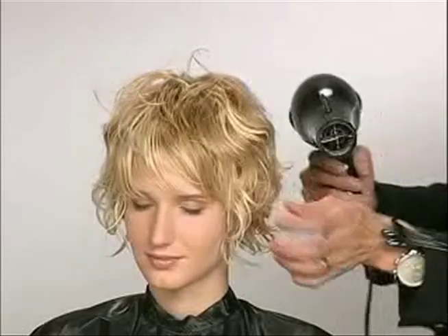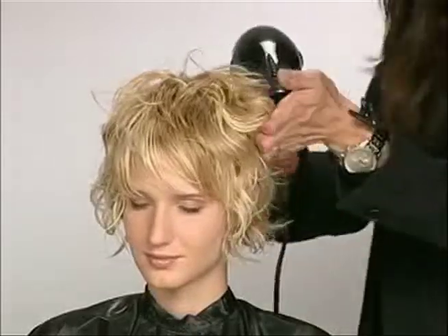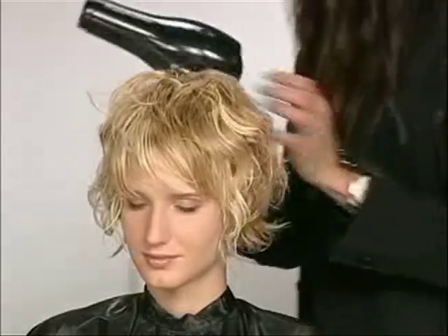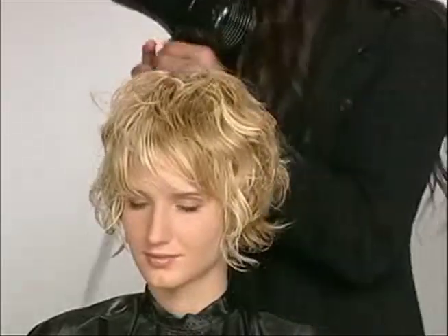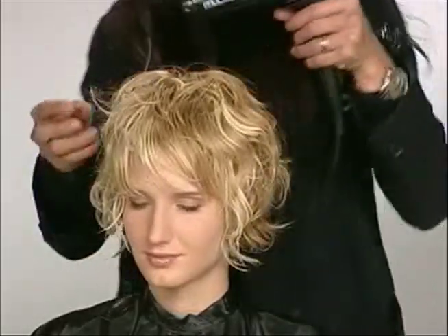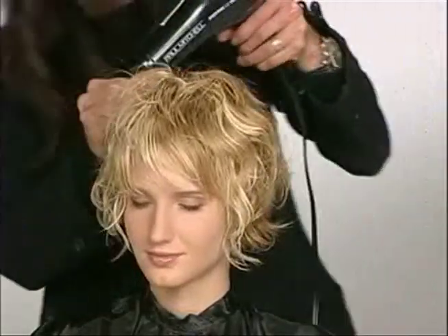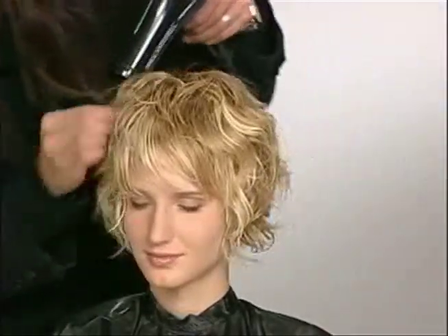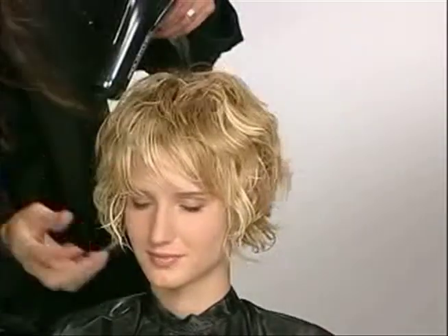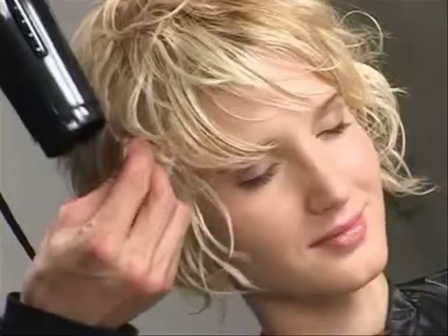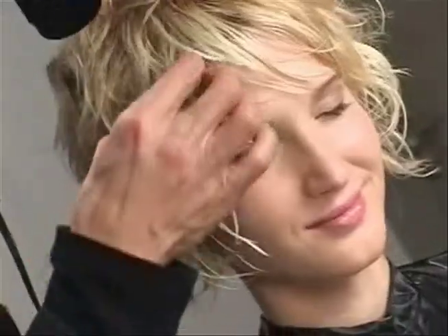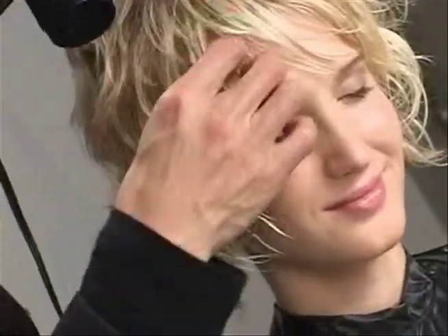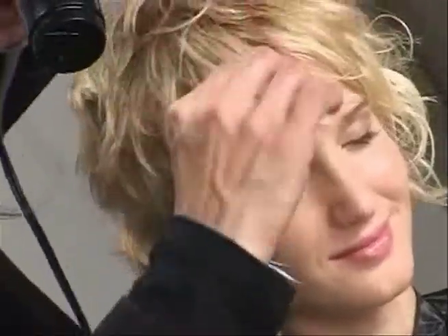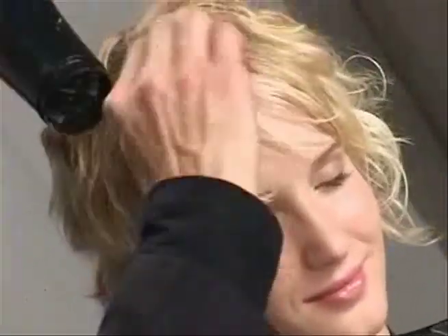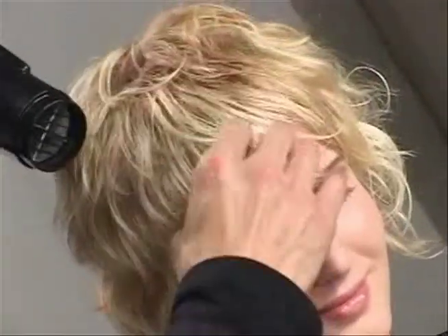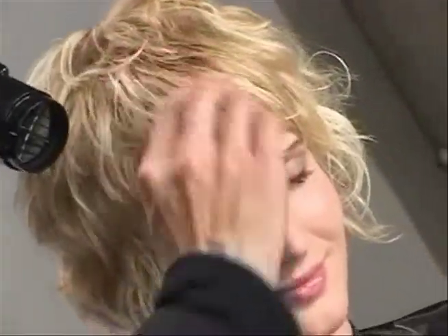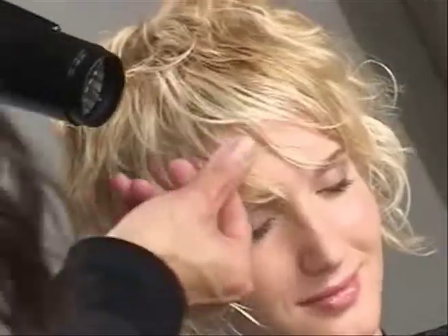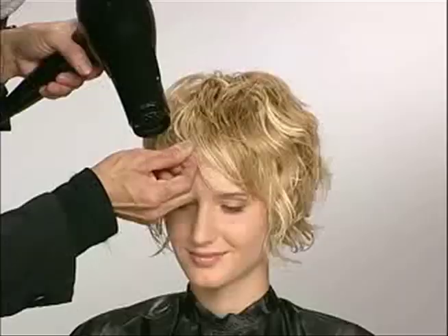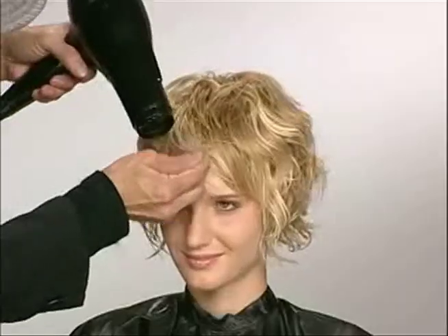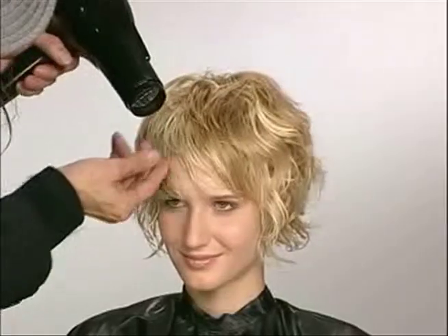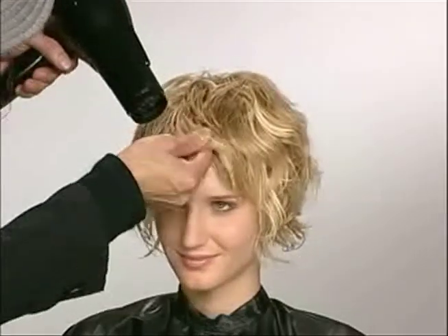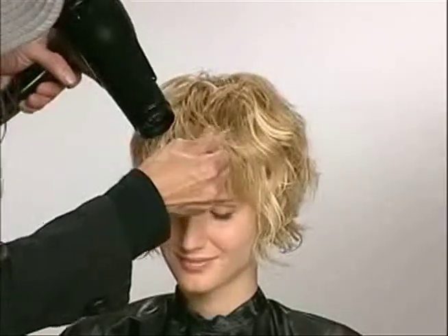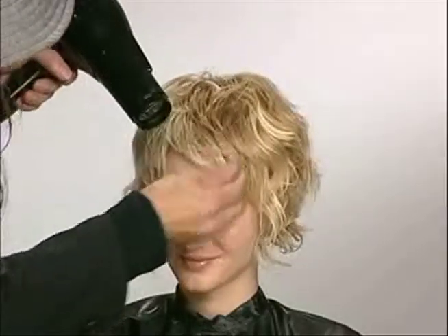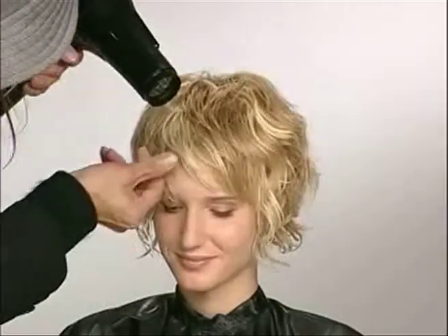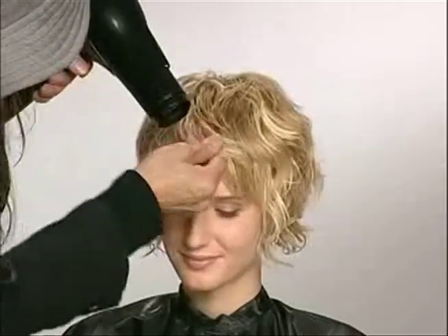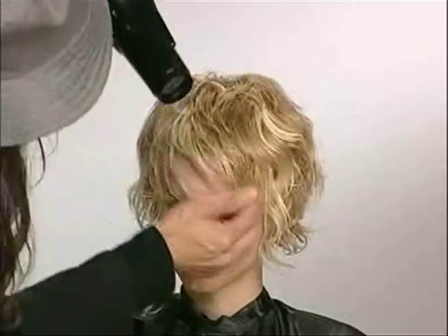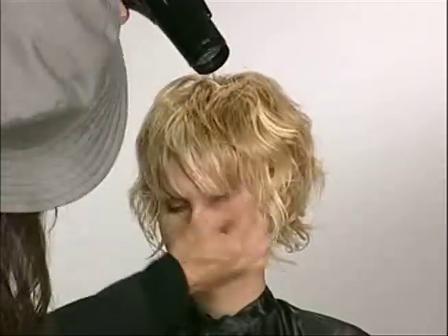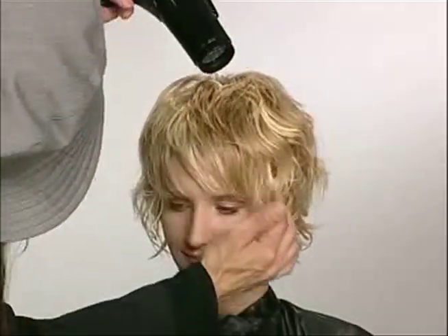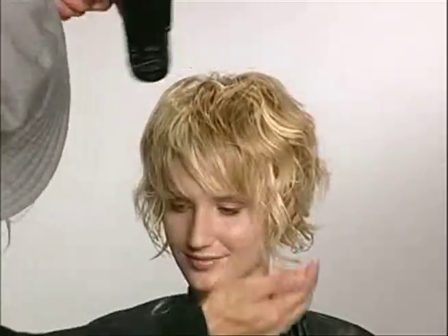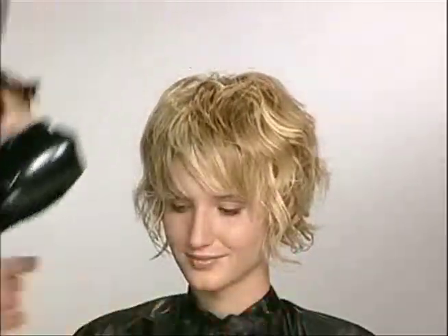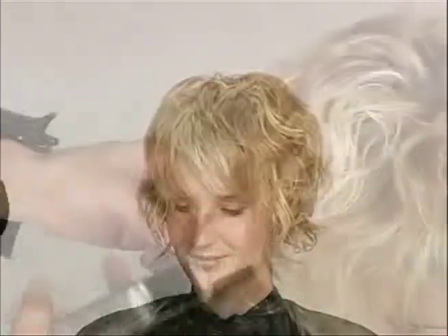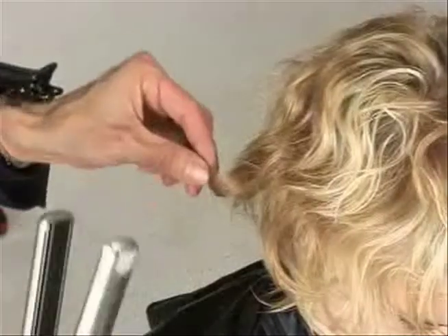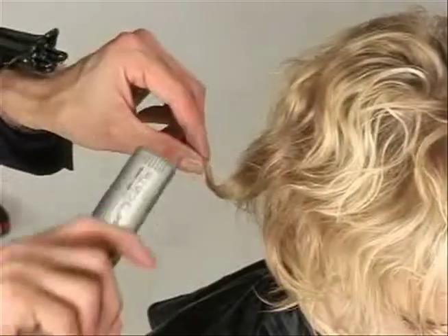Once the hair gets dry with the diffuser, then you can start to break it up a little bit. If the hair is still wet and you try to break it up, it's just going to go fuzzier. So if I don't want fuzz, I have to wait until it's dry to break it up.